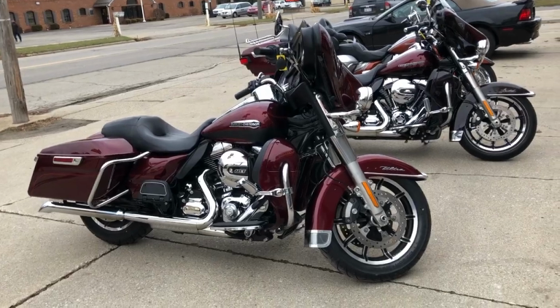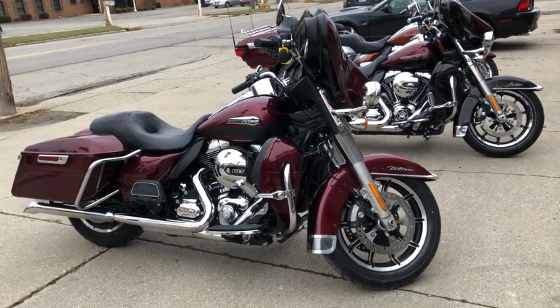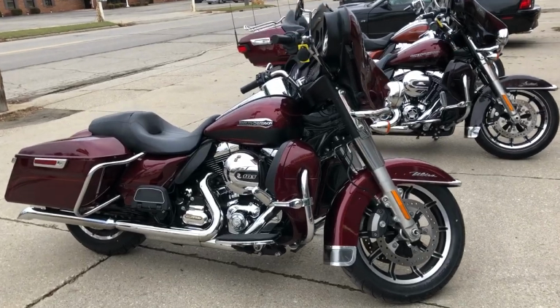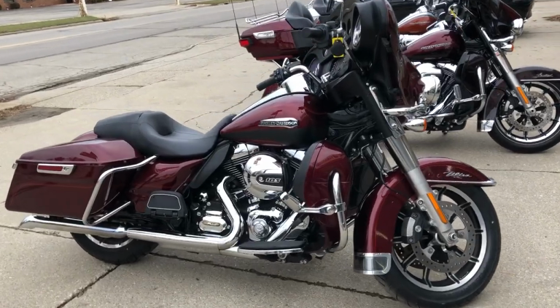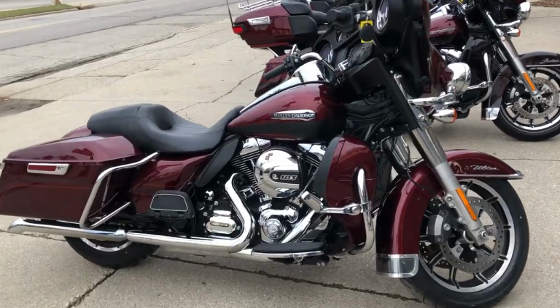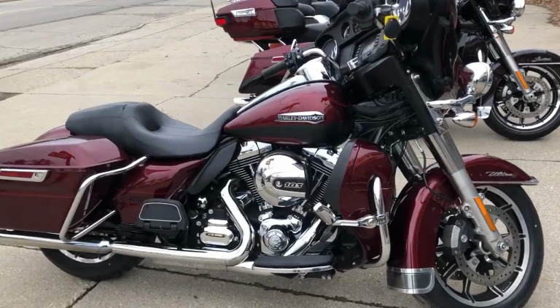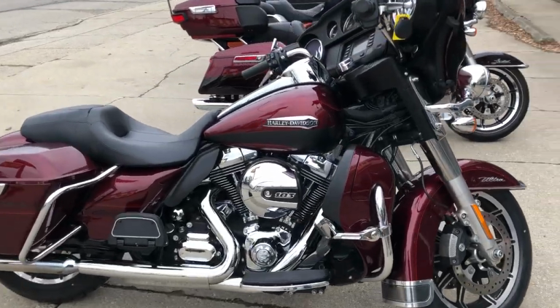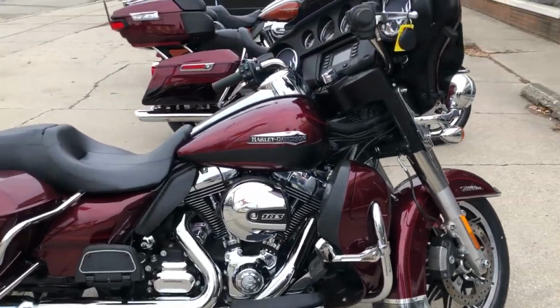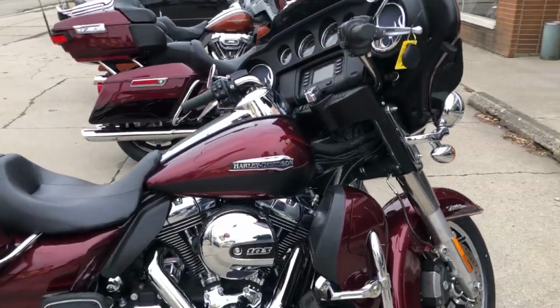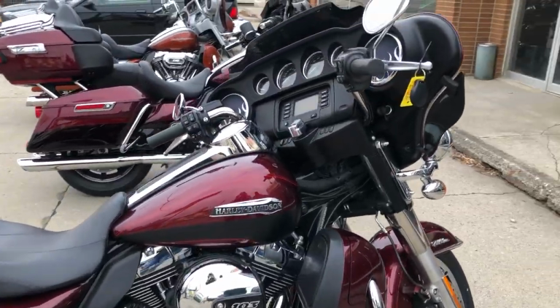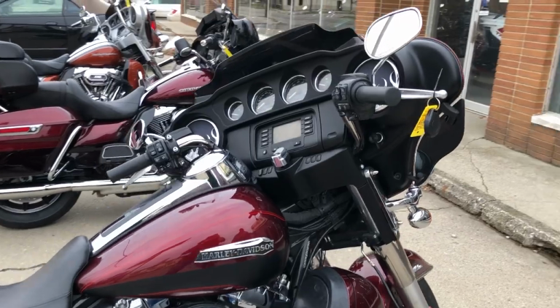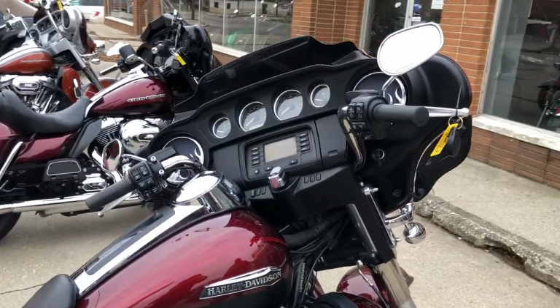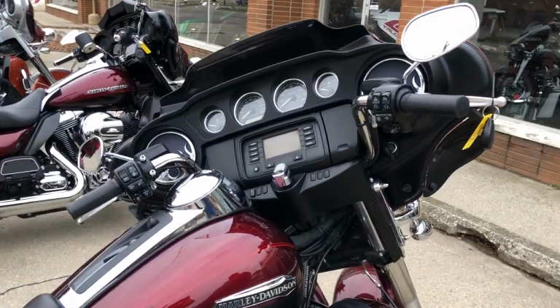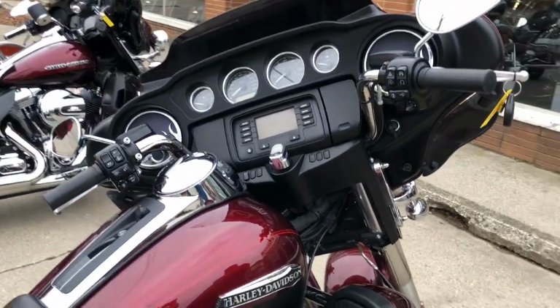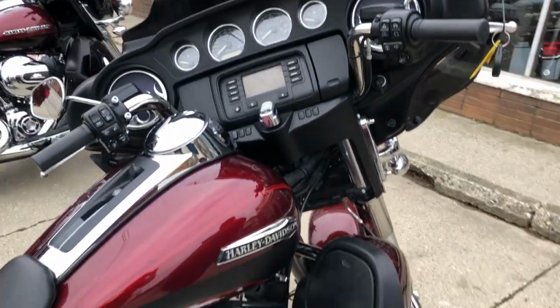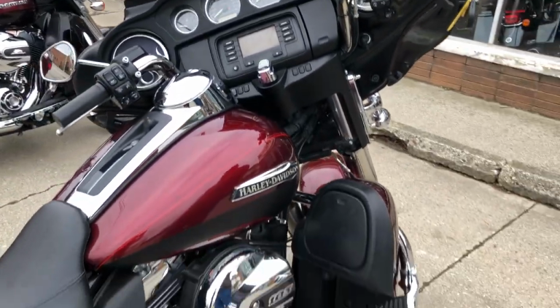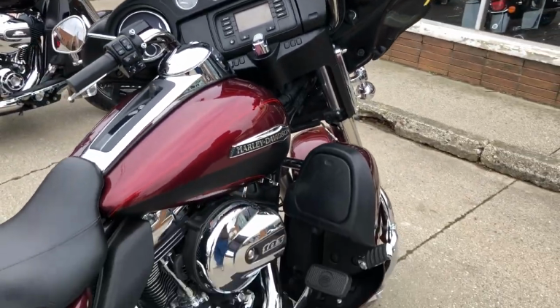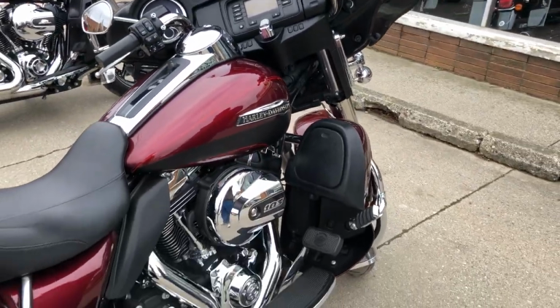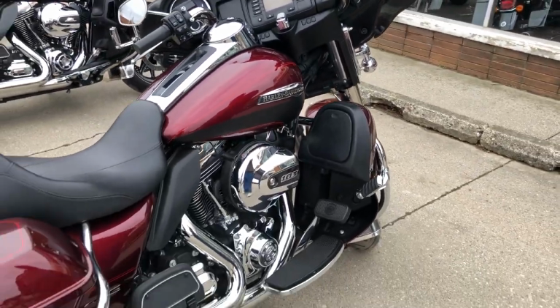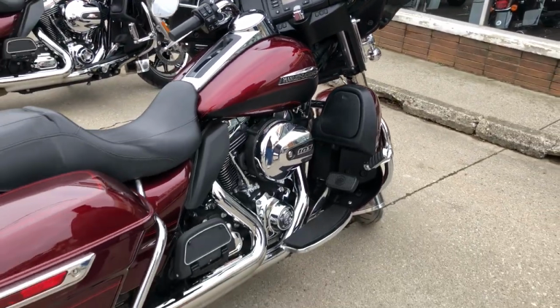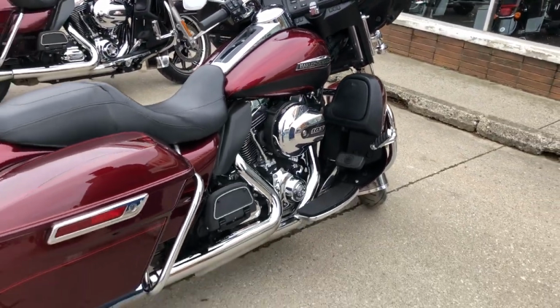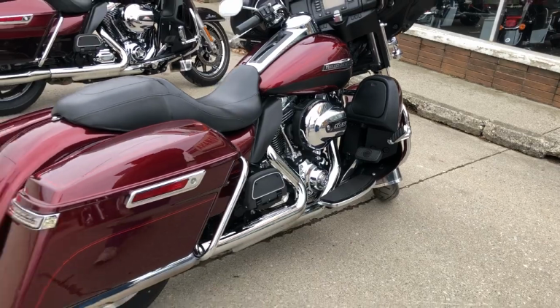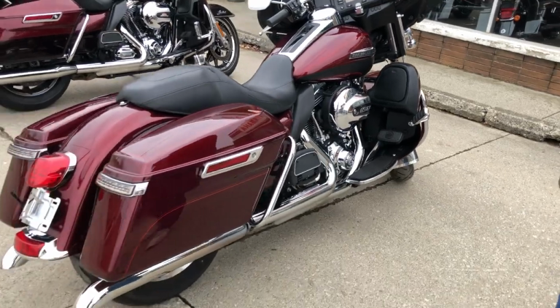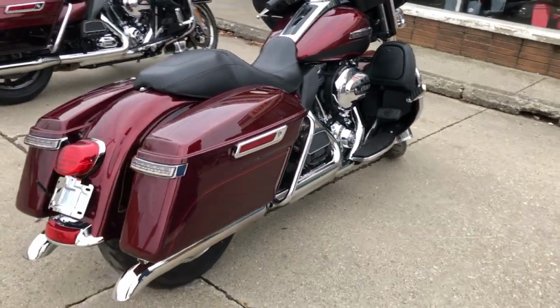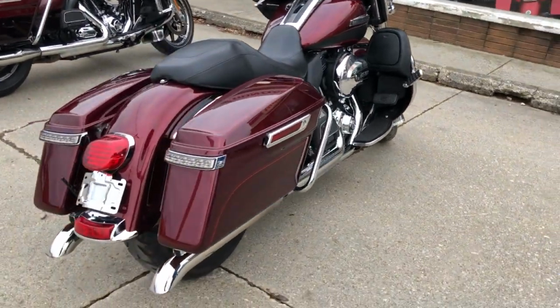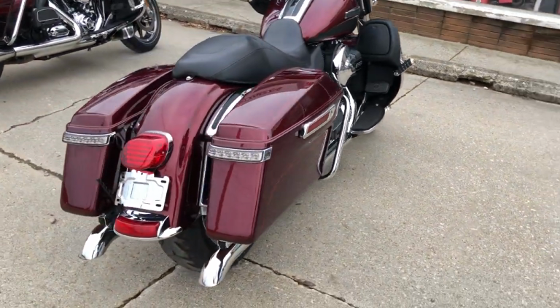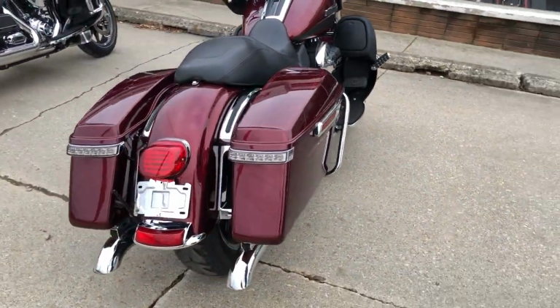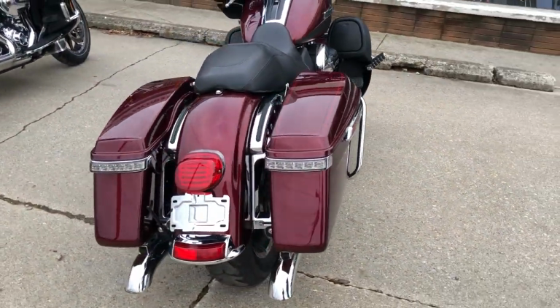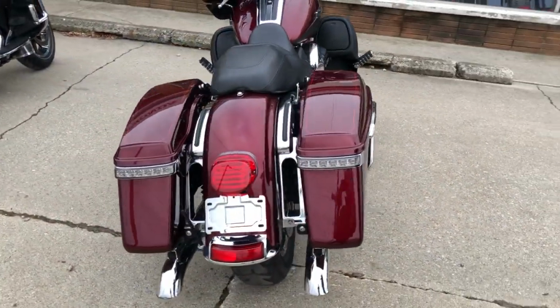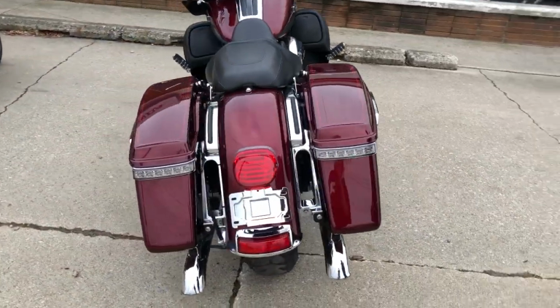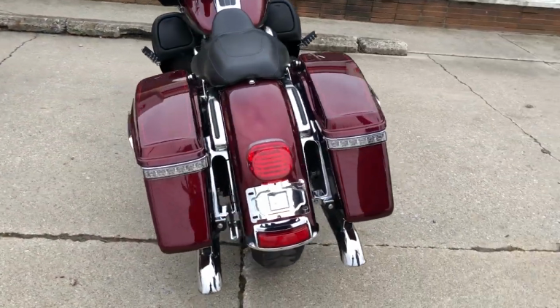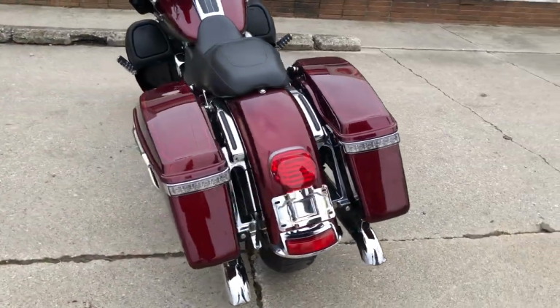Hey guys, it's Proof of PowerSports.com here to watch some videos on some lights. If you just came in, check this one out. It's a 2015 Ultra Classic for sale, only 7,321 miles. This one's super clean, comes in the hard-to-find color maroon and black.